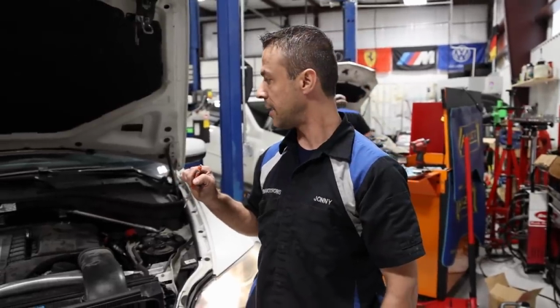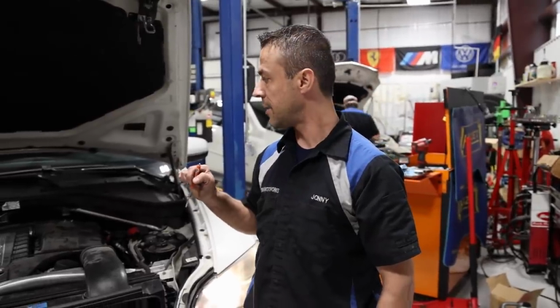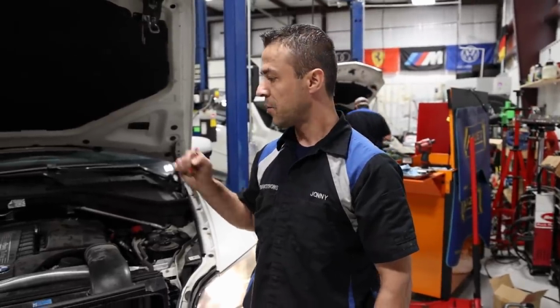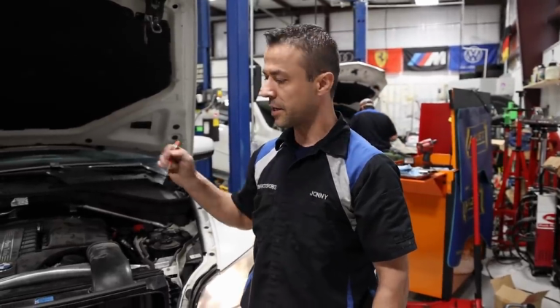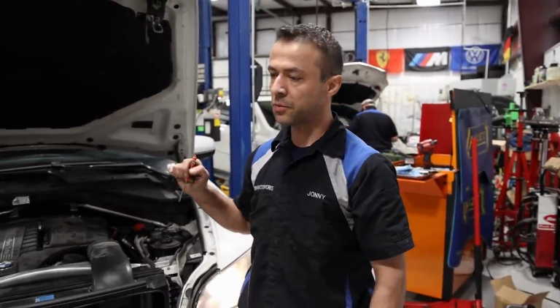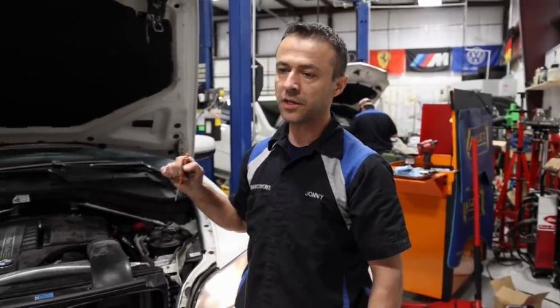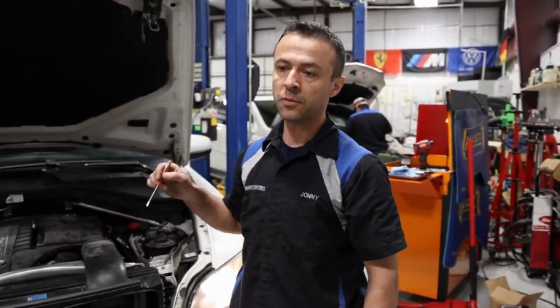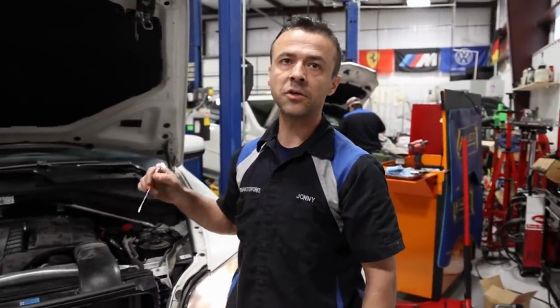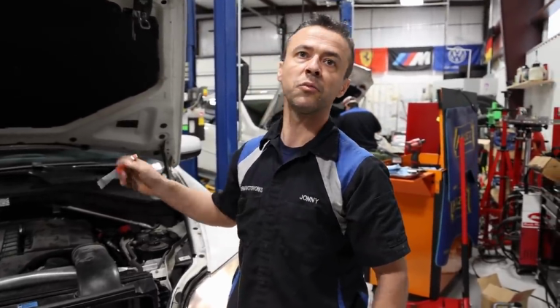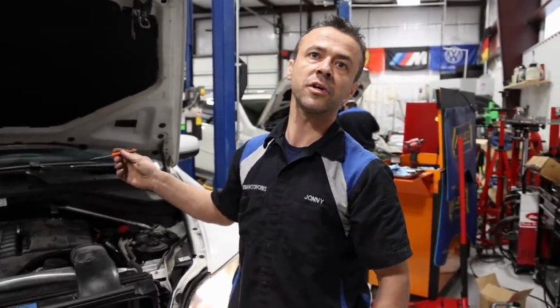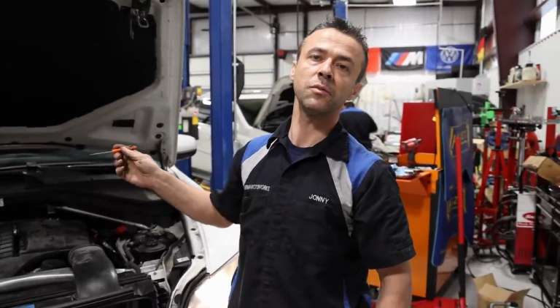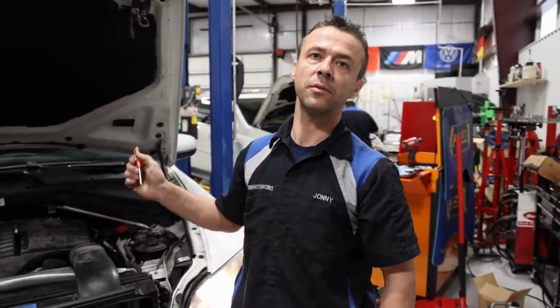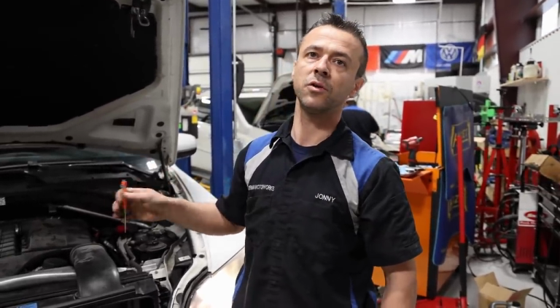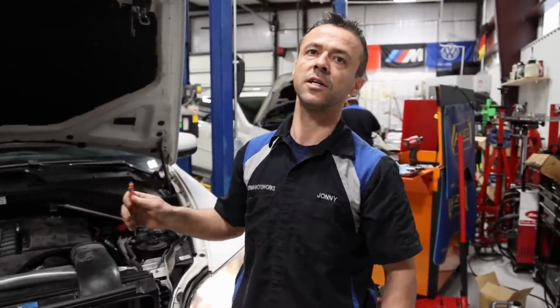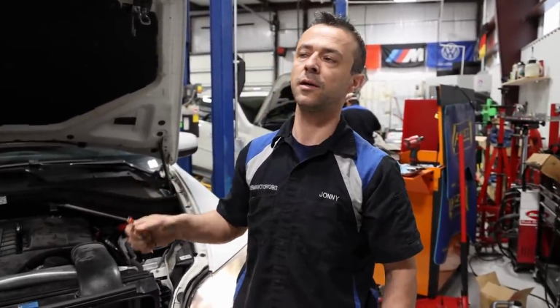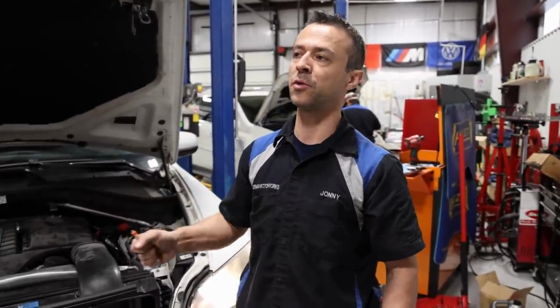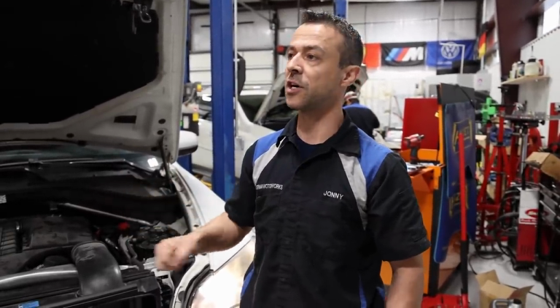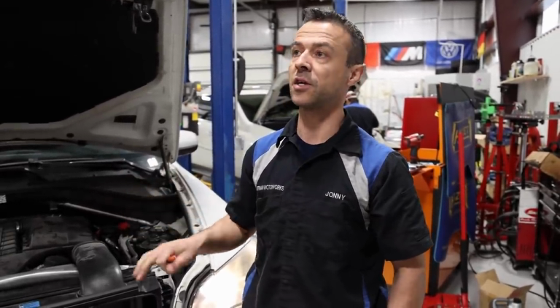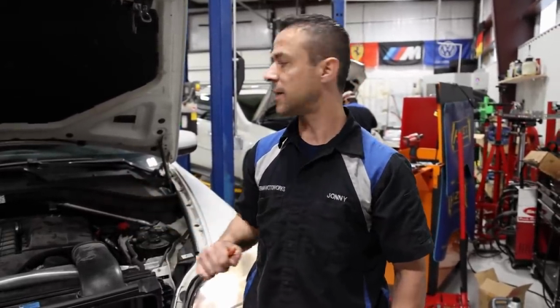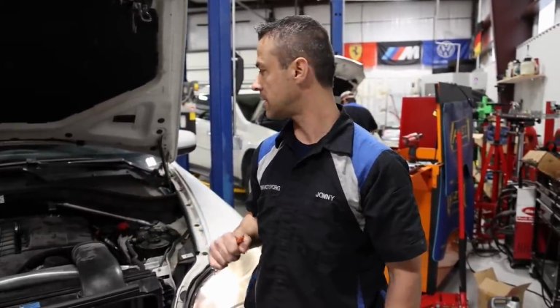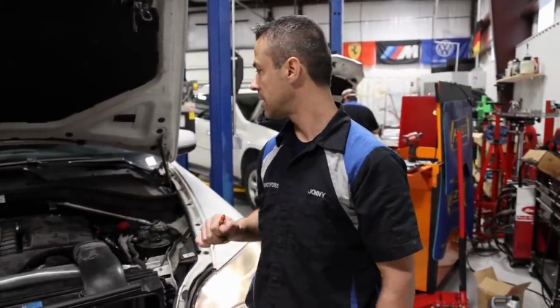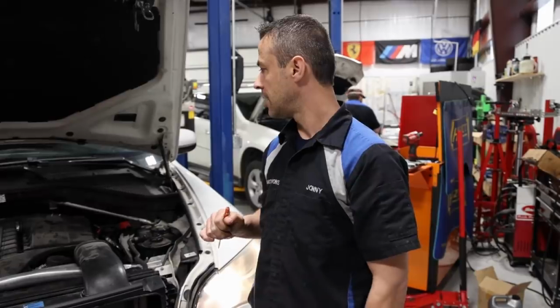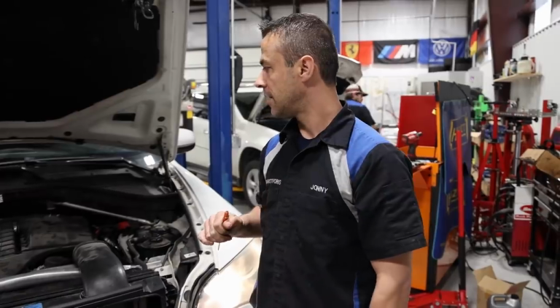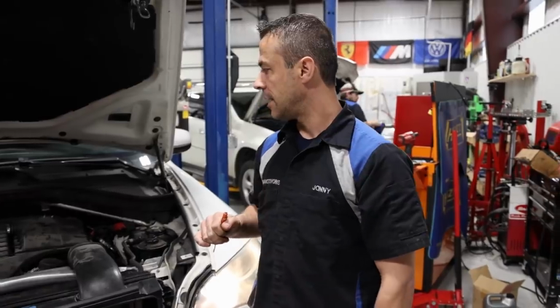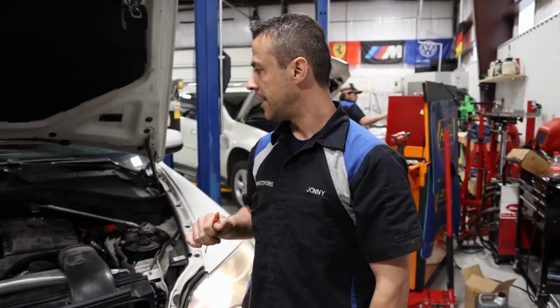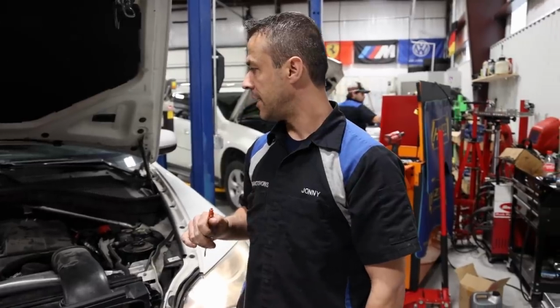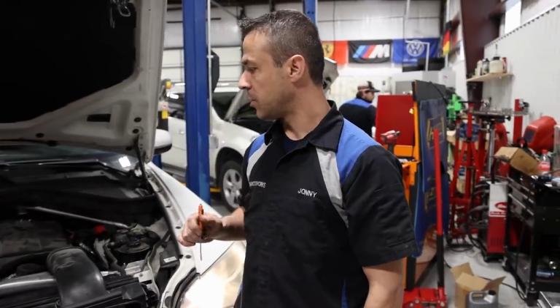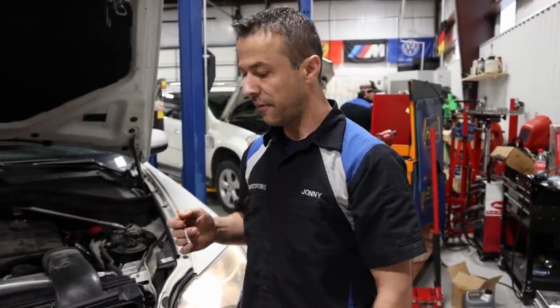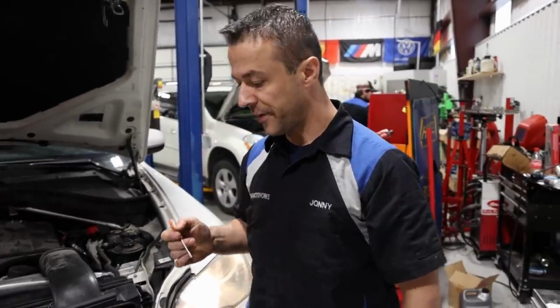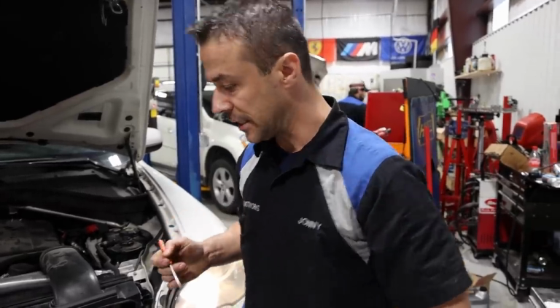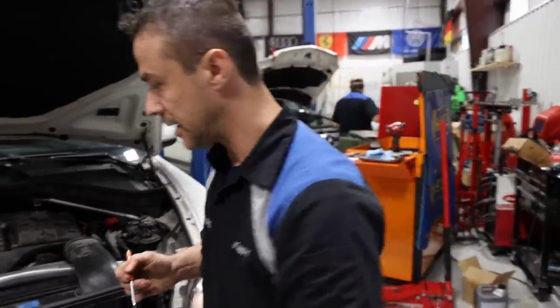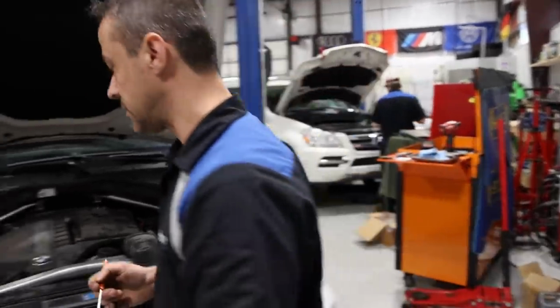Before, it would take two weeks for the fuse to burn, but then when the customer brought it in we couldn't even move the car anymore. You start it up, put it in drive, and the car dies.